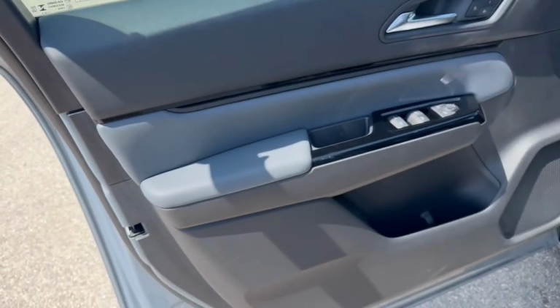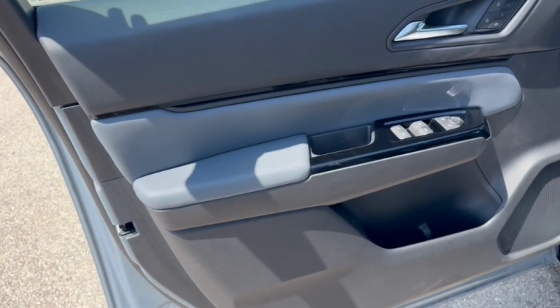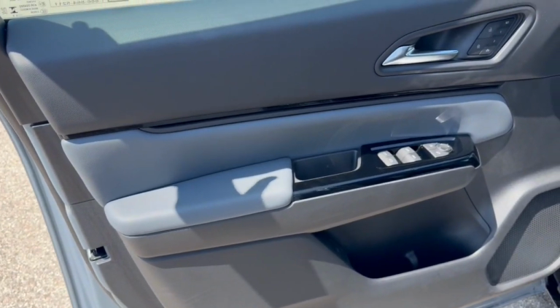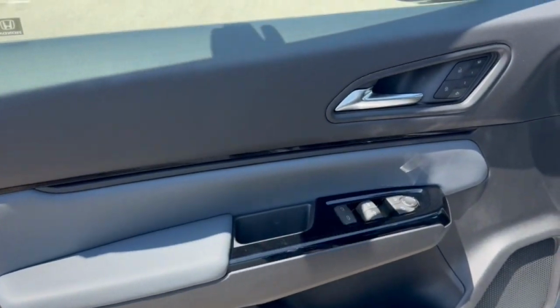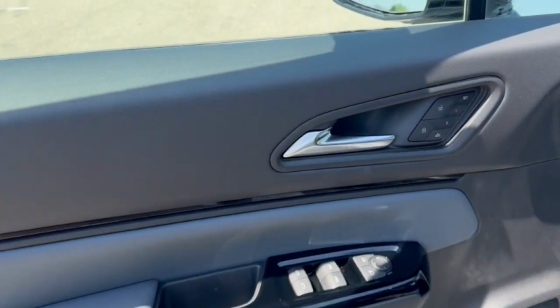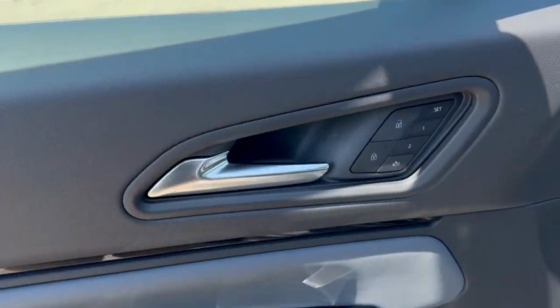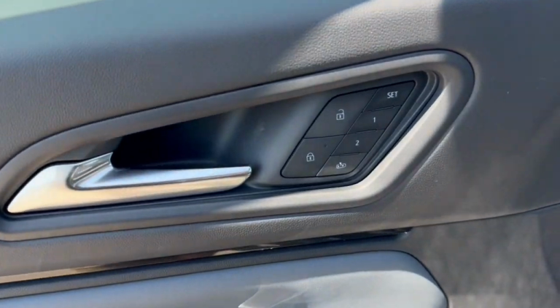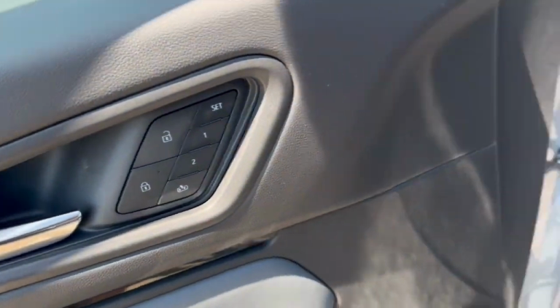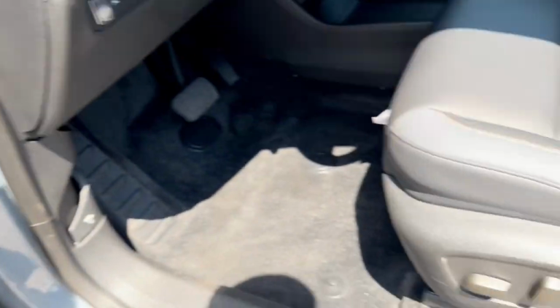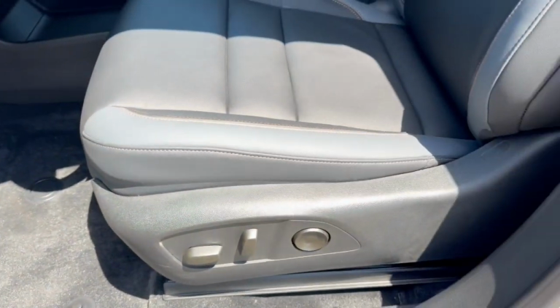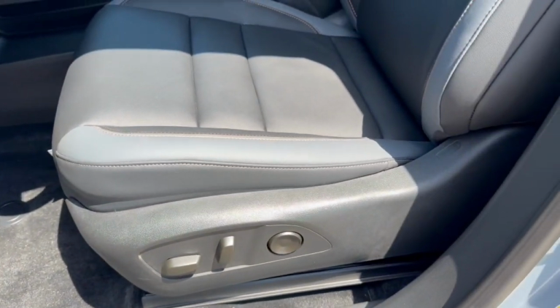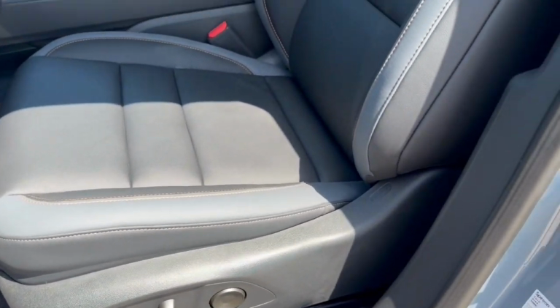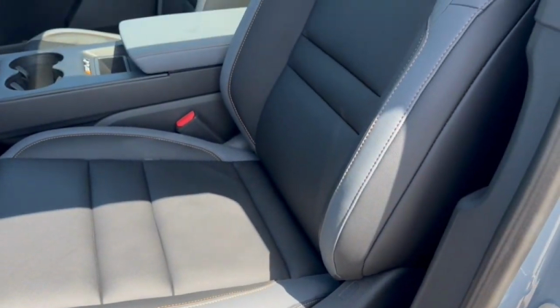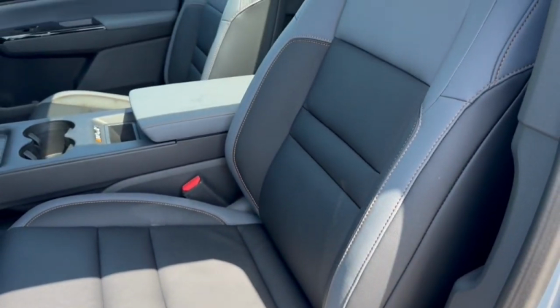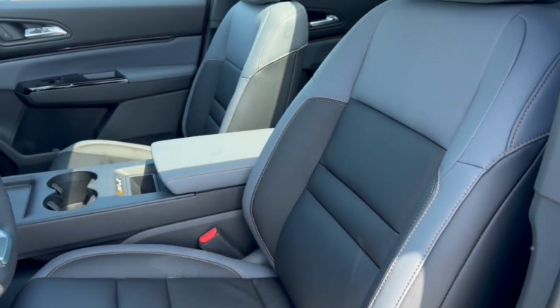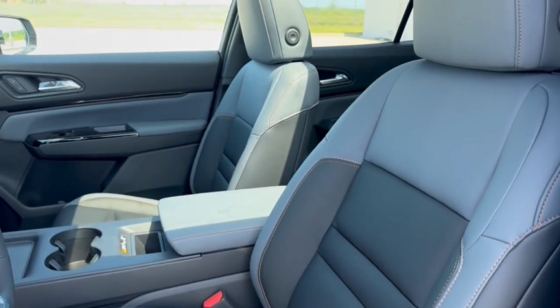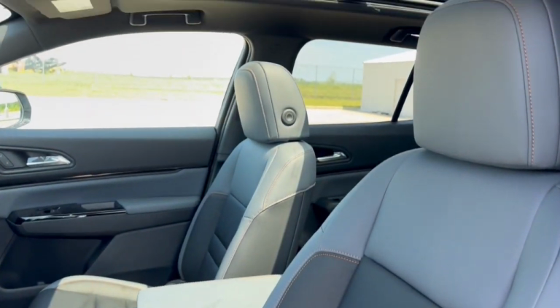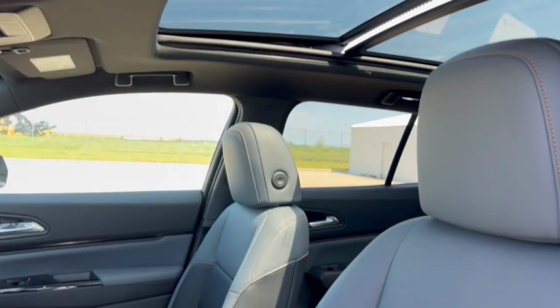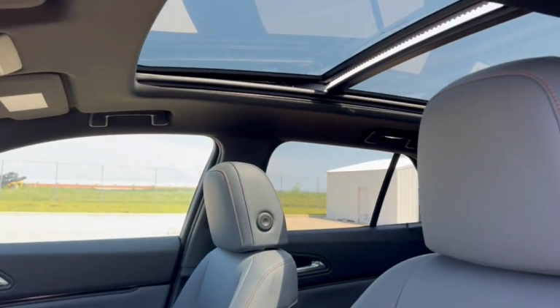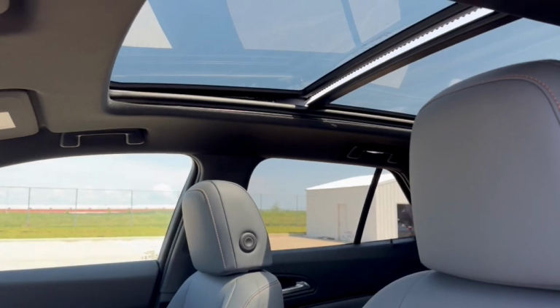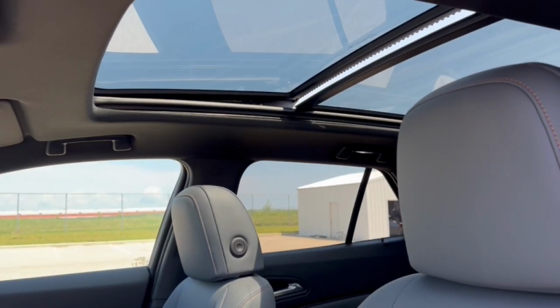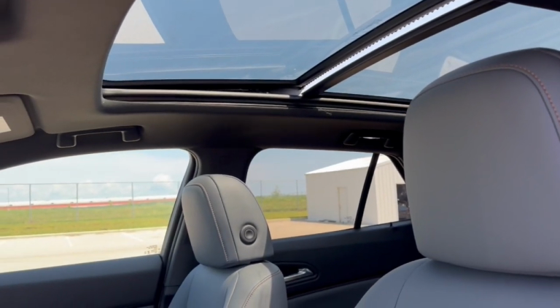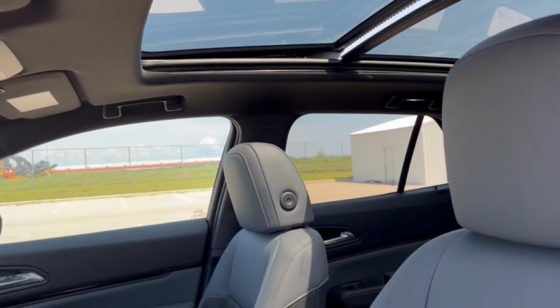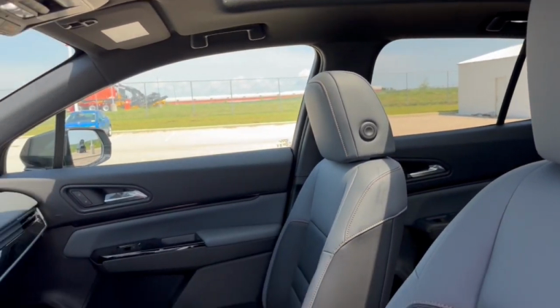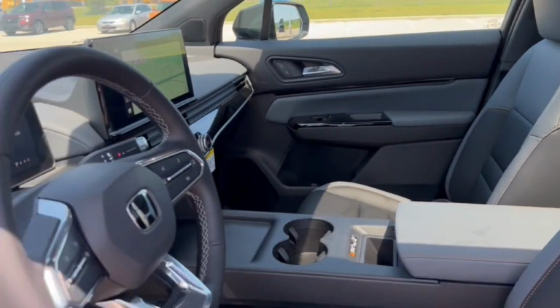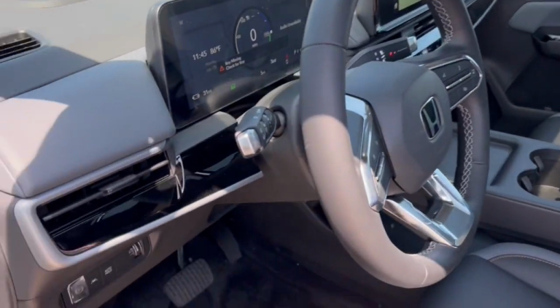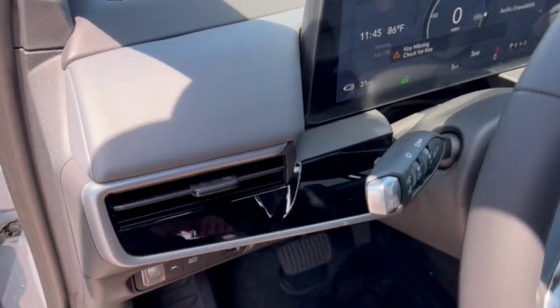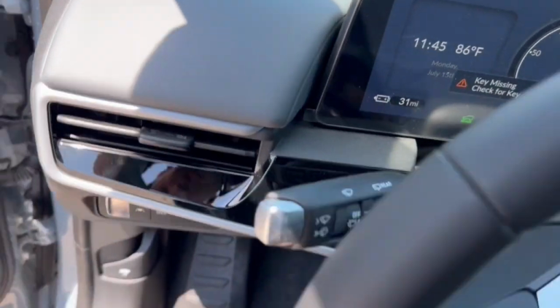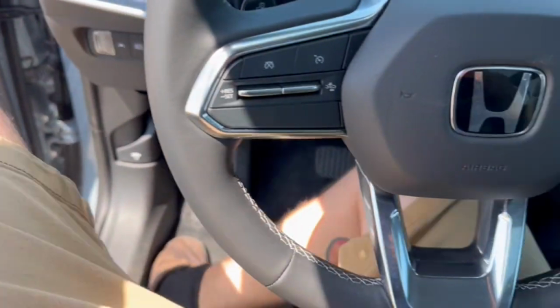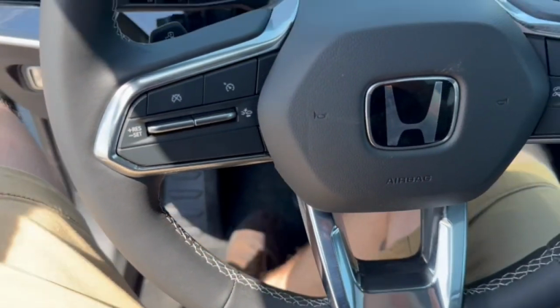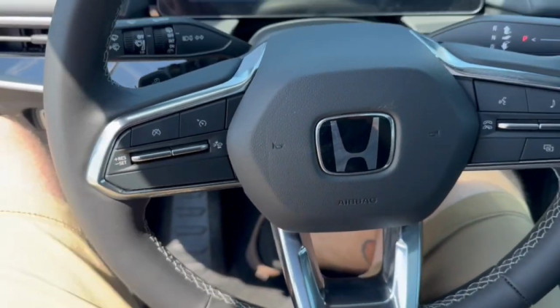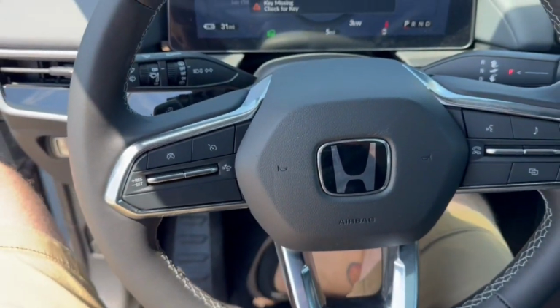Nice all-black interior here. Memory function buttons for your power driver's seat. You got beautiful gray leather seating throughout. Panoramic sunroof, so plenty of natural light in the vehicle. You got a leather-wrapped steering wheel.